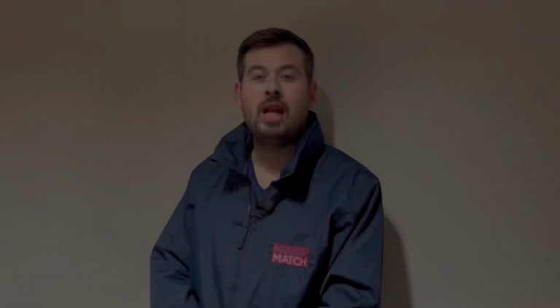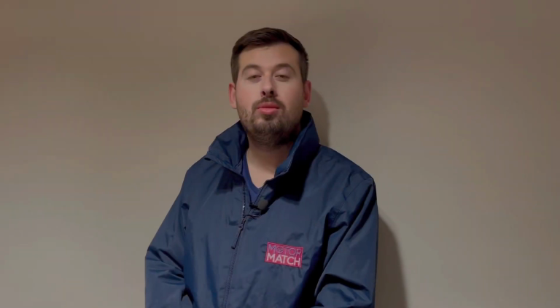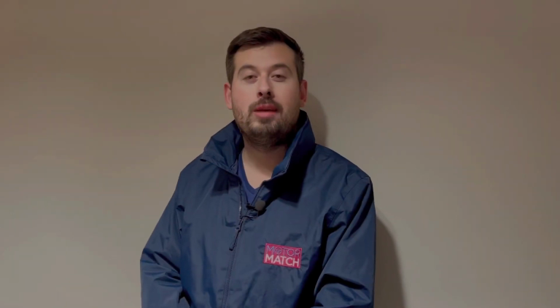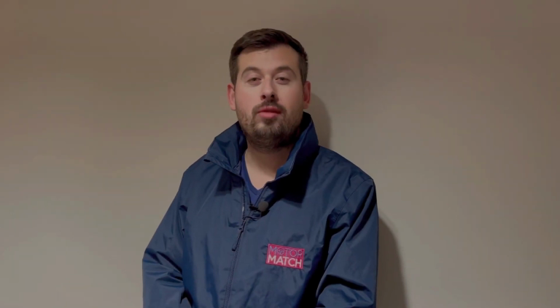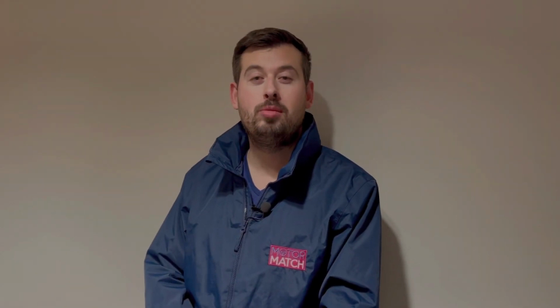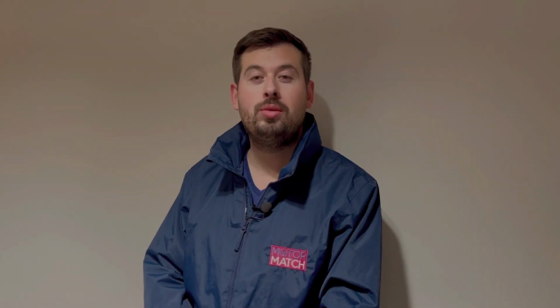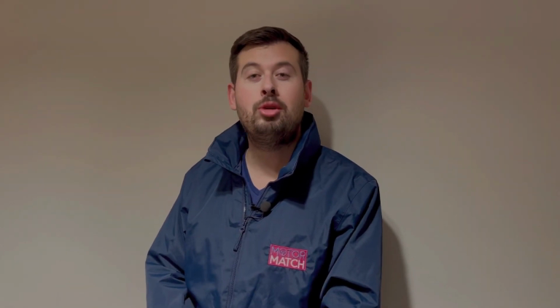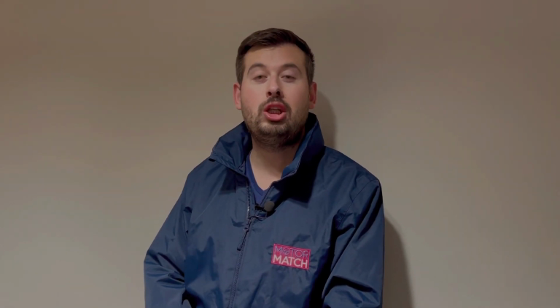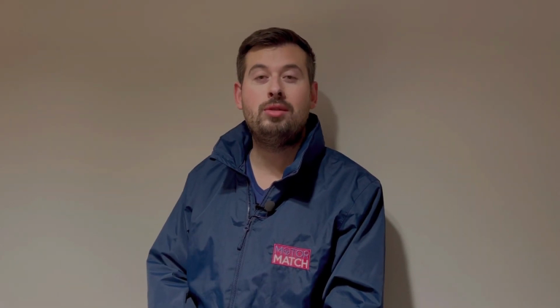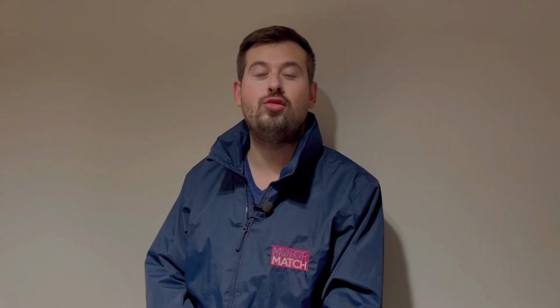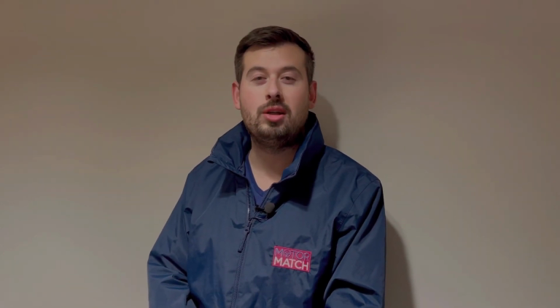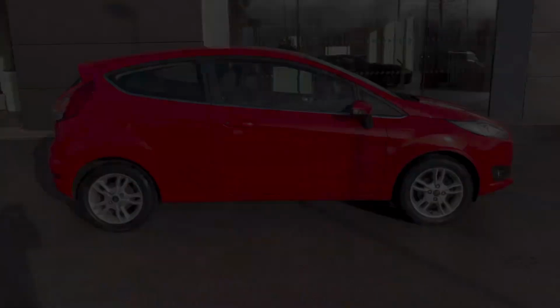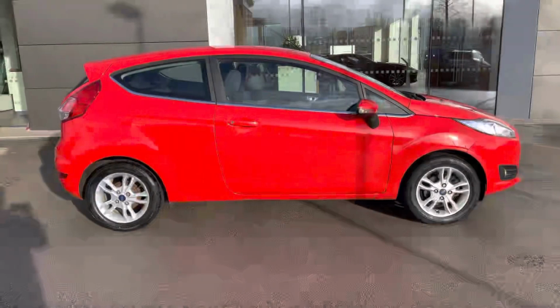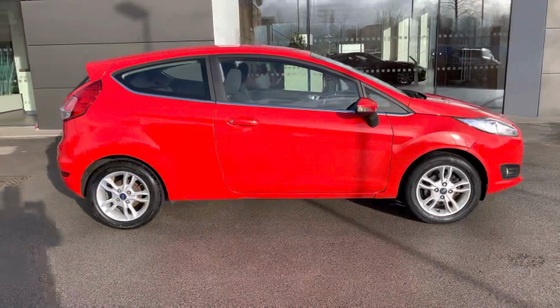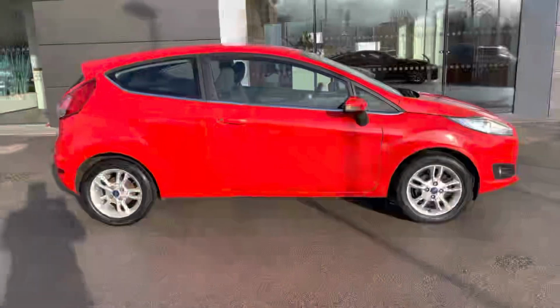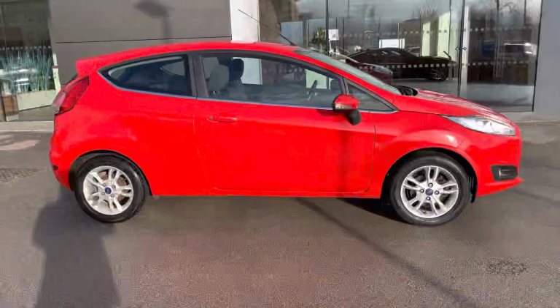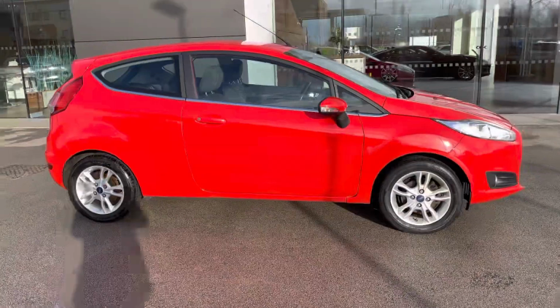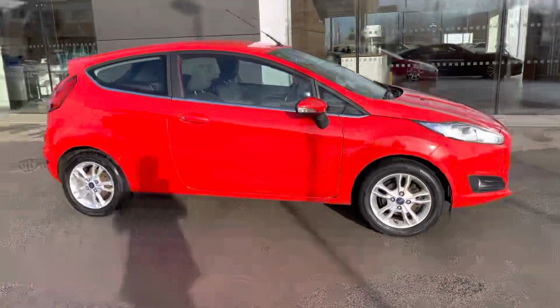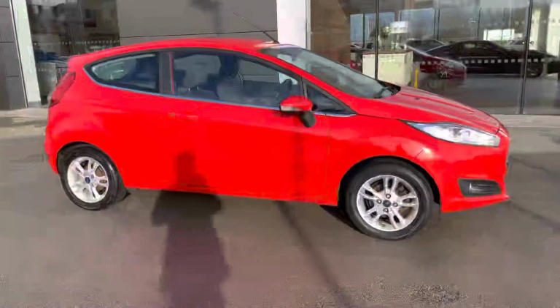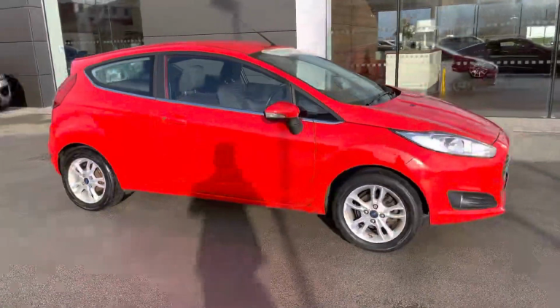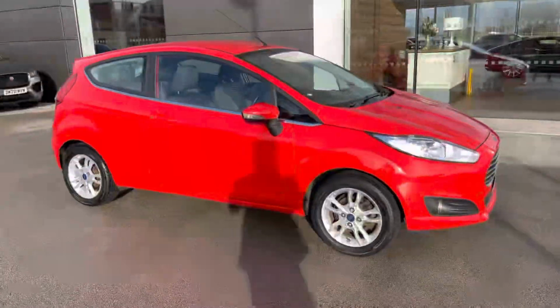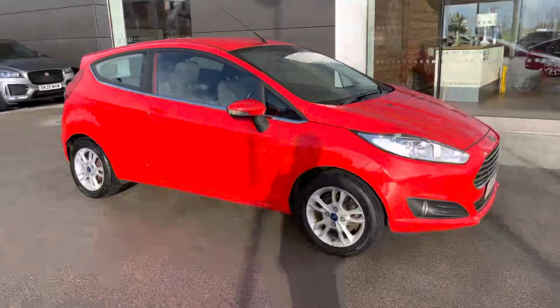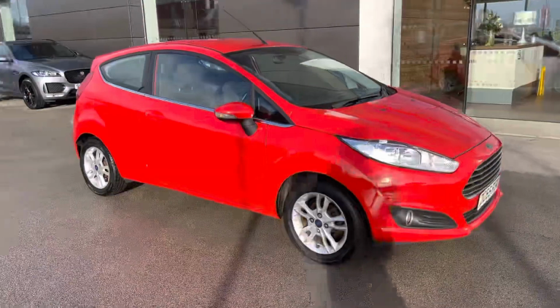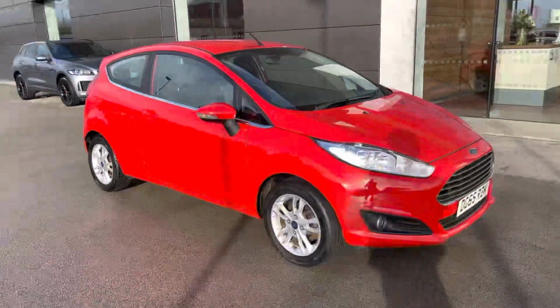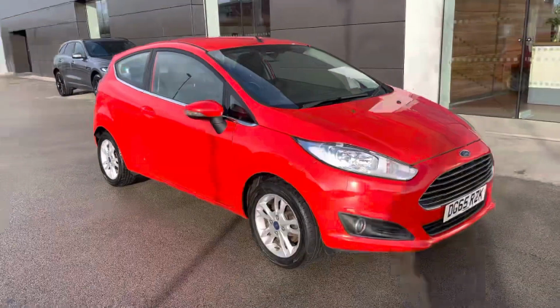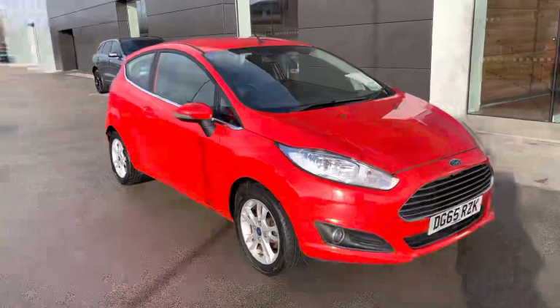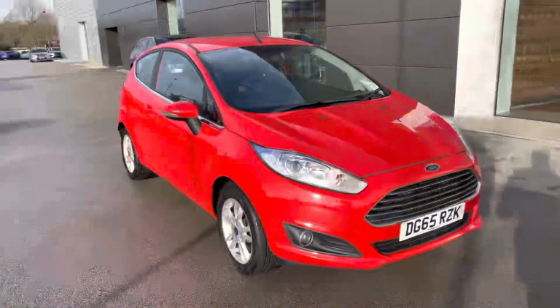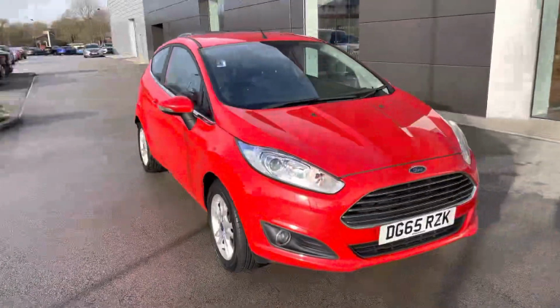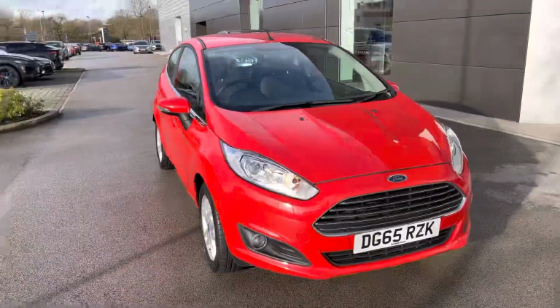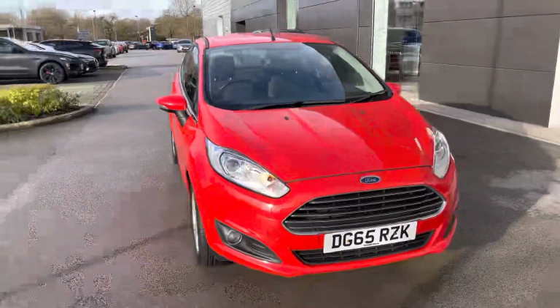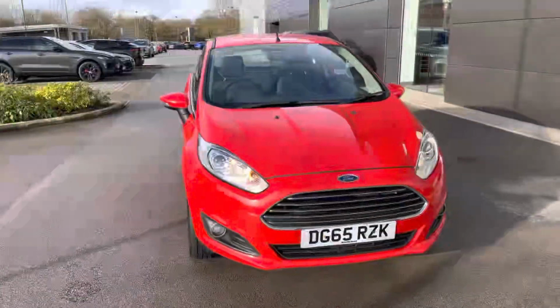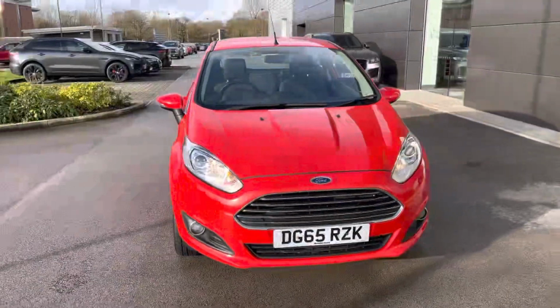Hello, my name is Greg from MotorMatch Crew and today I'm going to be taking you around this approved used vehicle. This Ford Fiesta 3-door is available here in the popular Z-Tec version, finished with the red colour and powered by a 1.25 petrol manual unit.